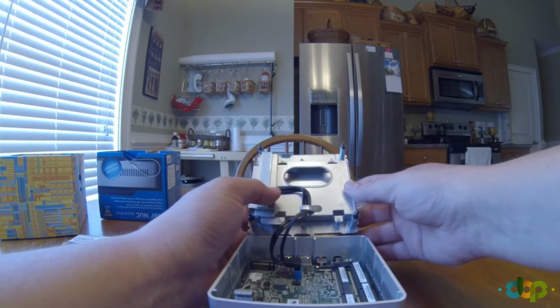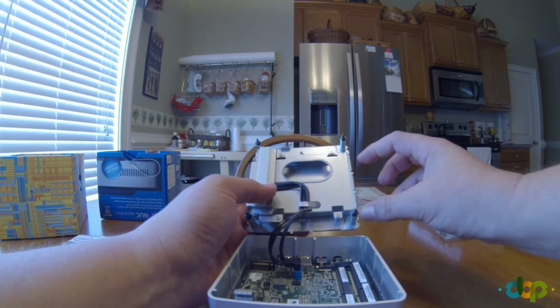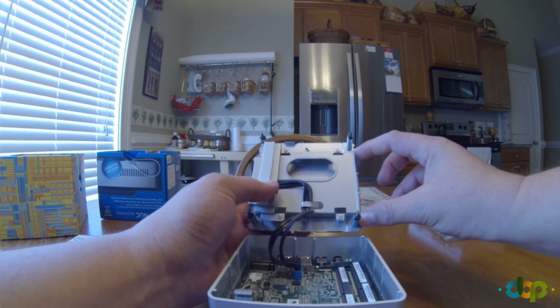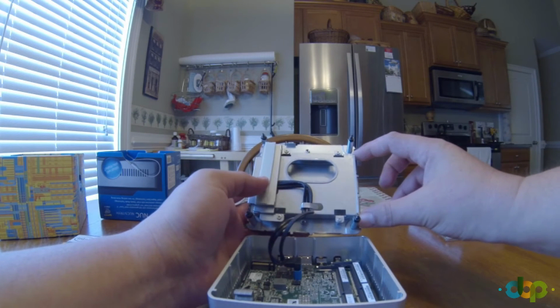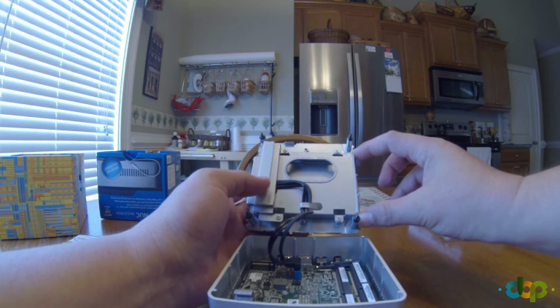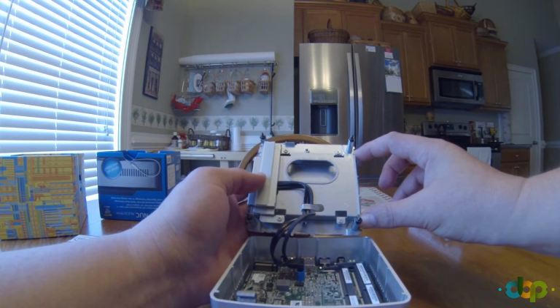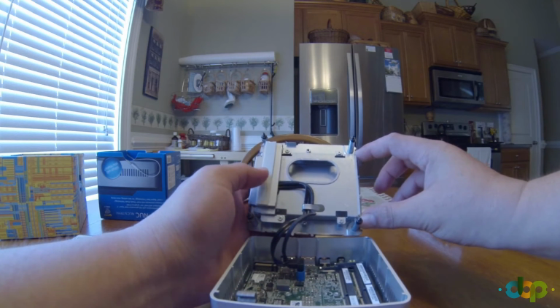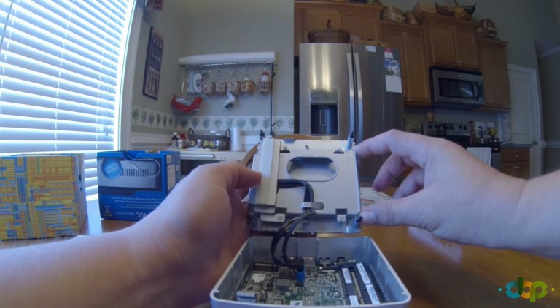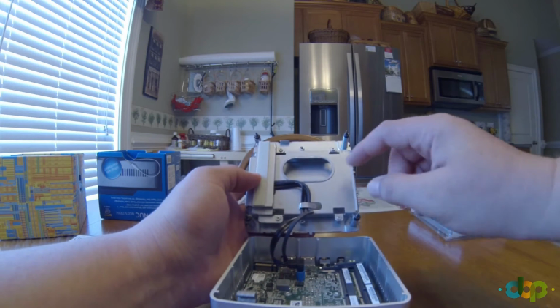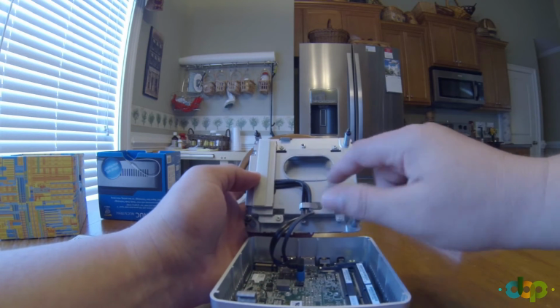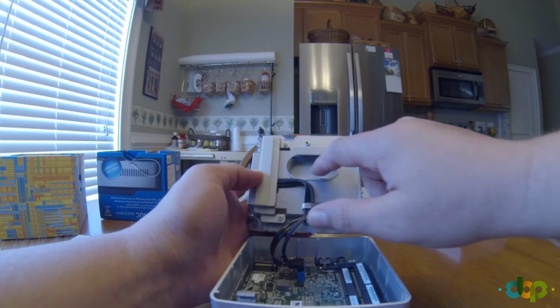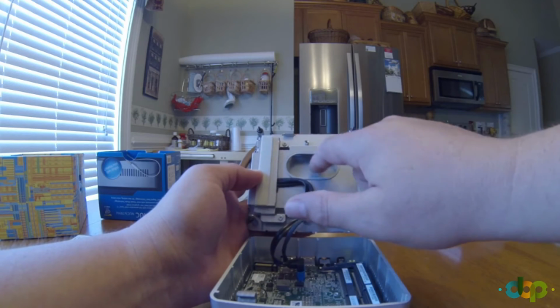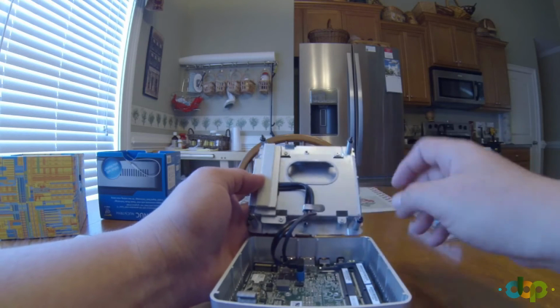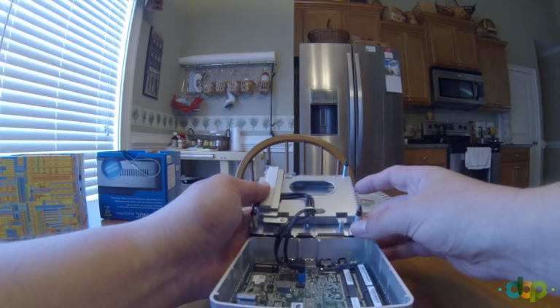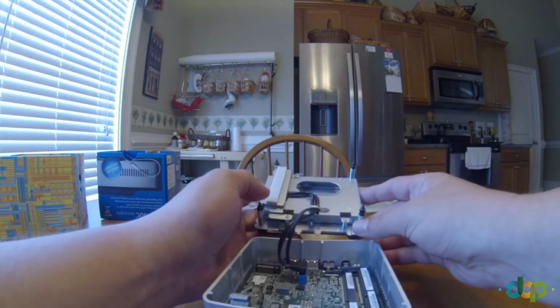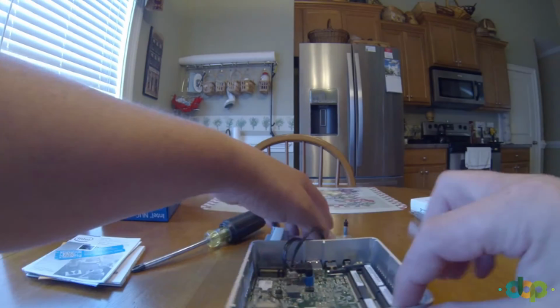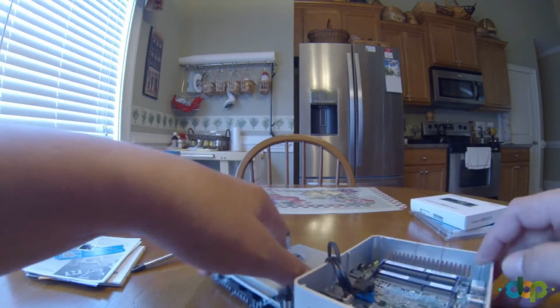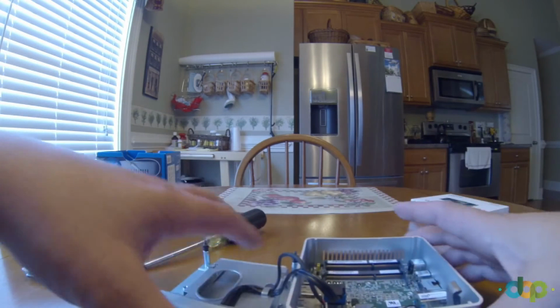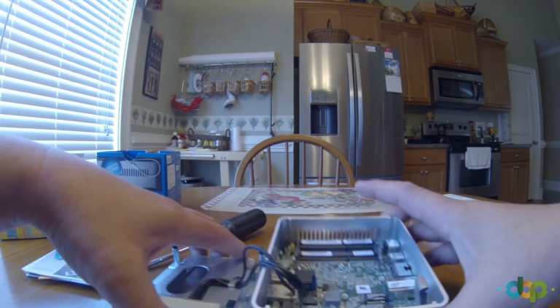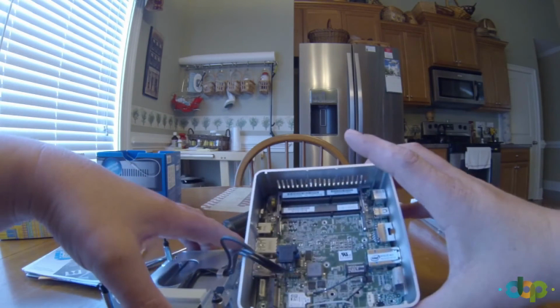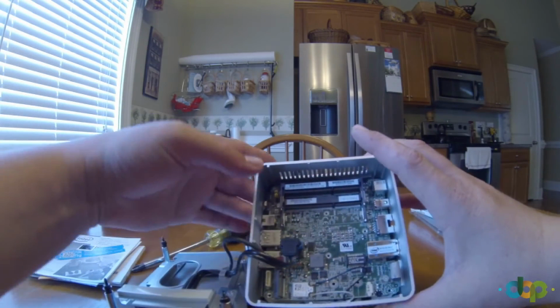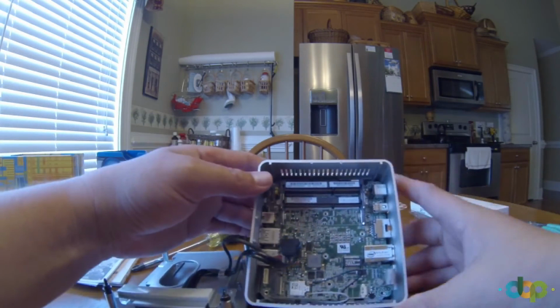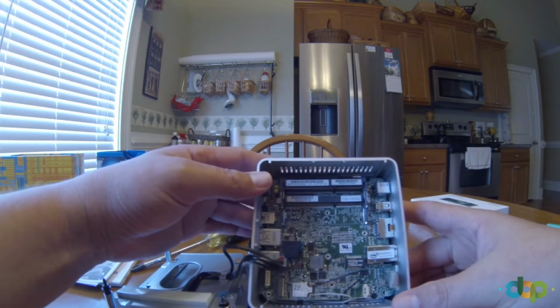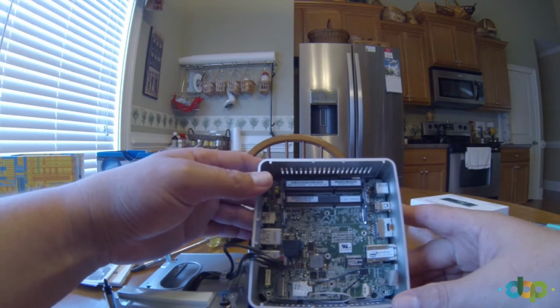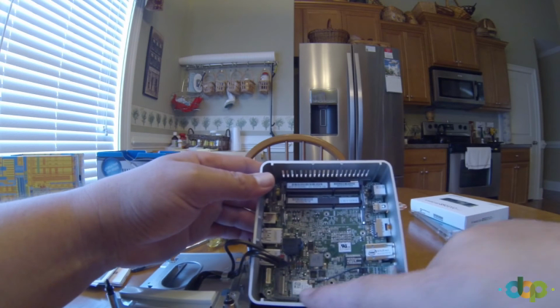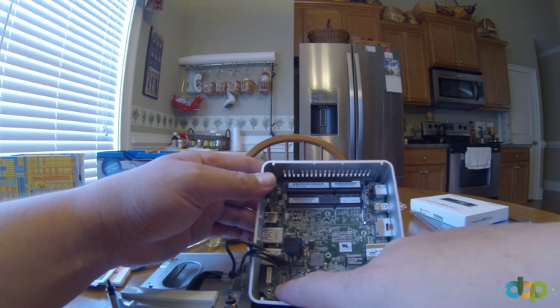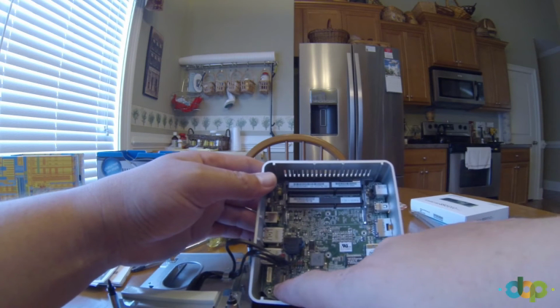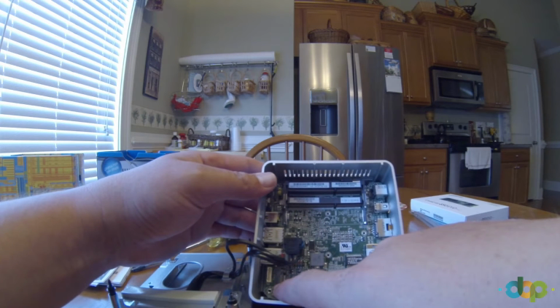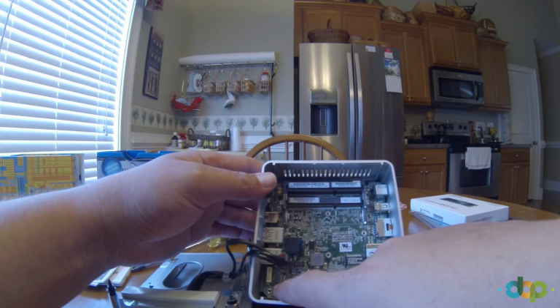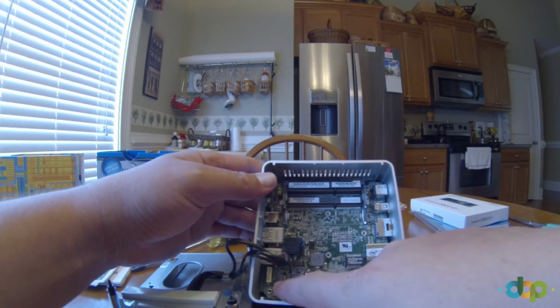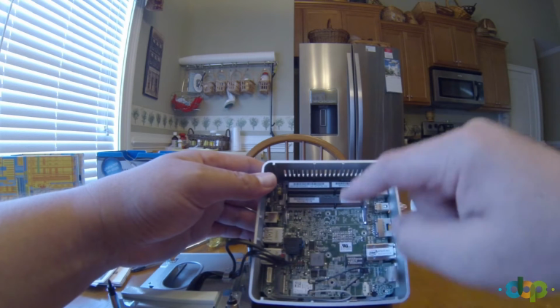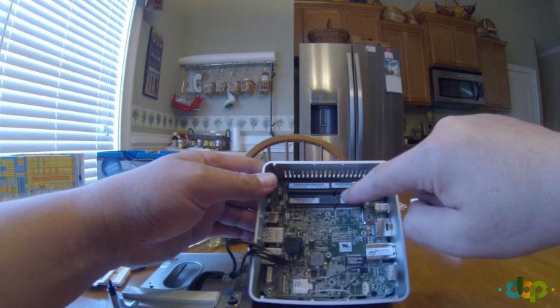There's an area where you can put in a standard 2.5-inch laptop solid-state or regular hard drive. Inside you'll see a very simple, small motherboard — we're going to plug the SSD in down here and two sticks of RAM up here.